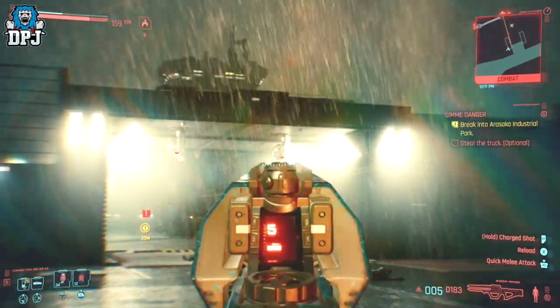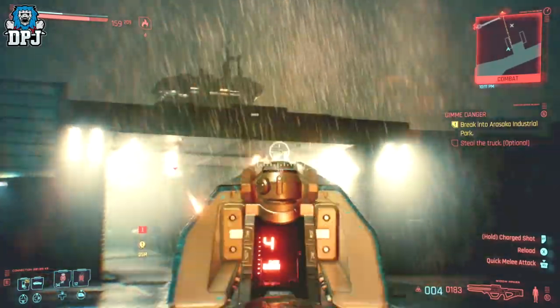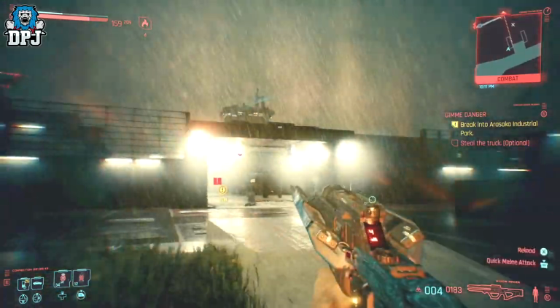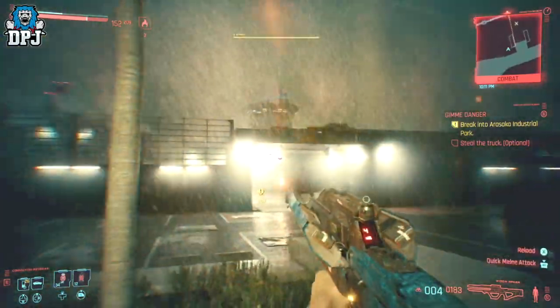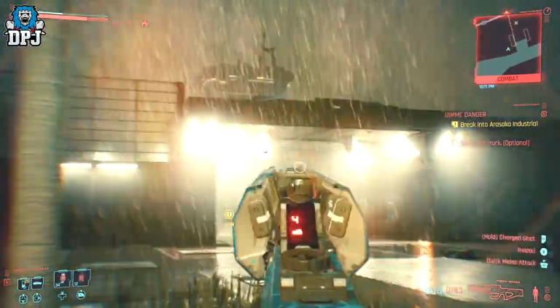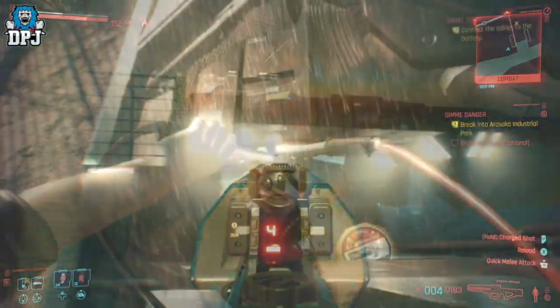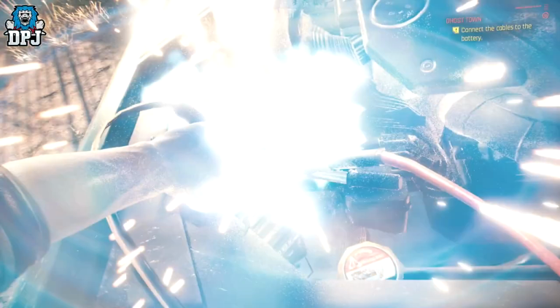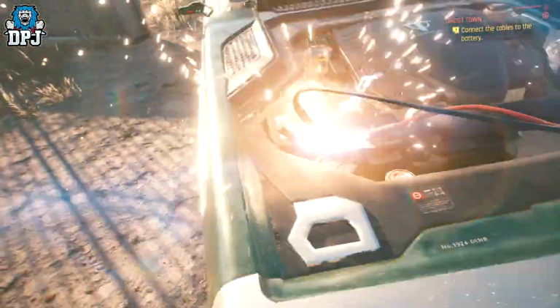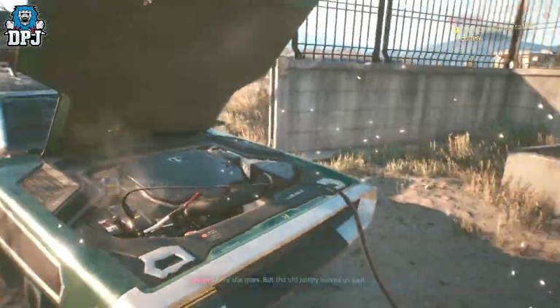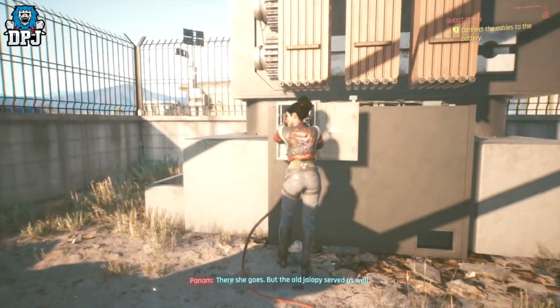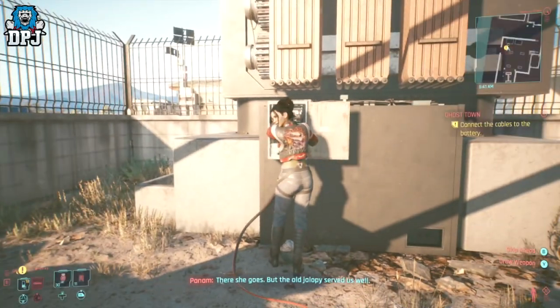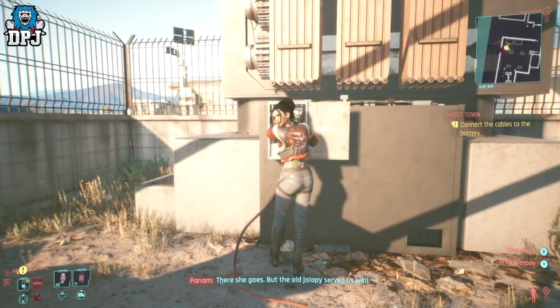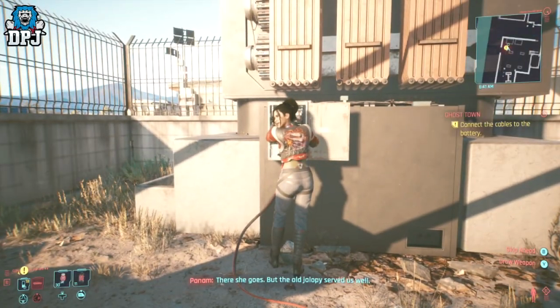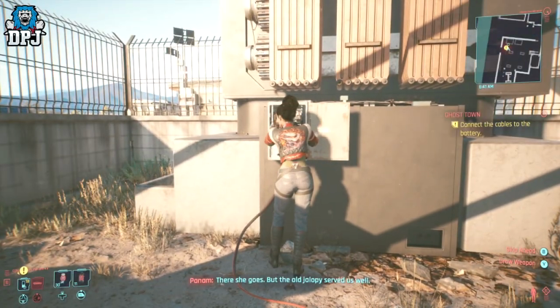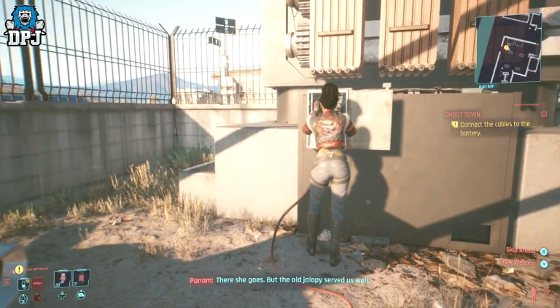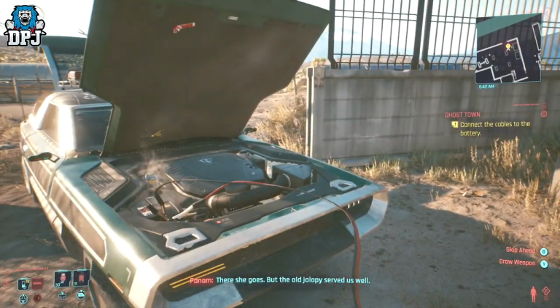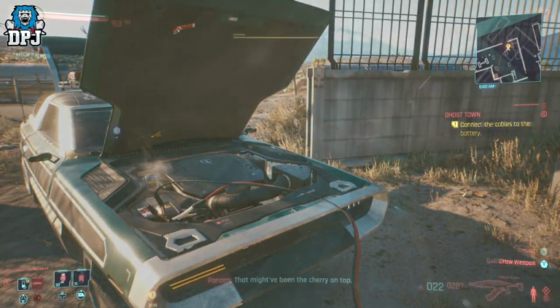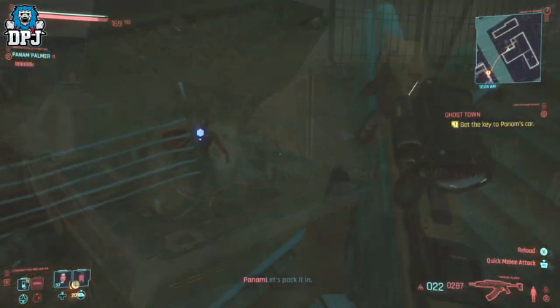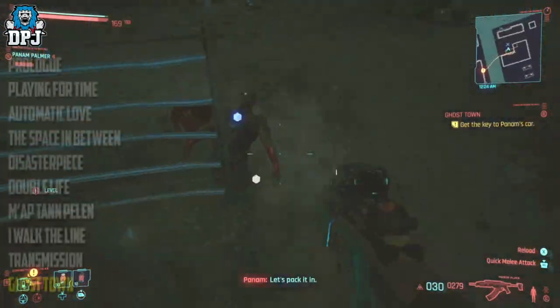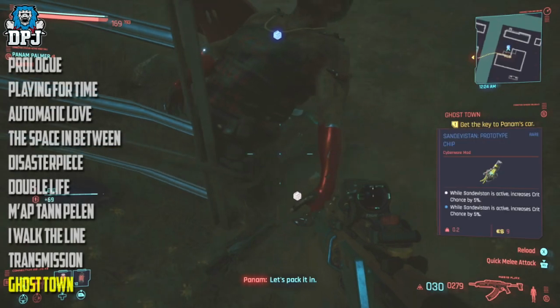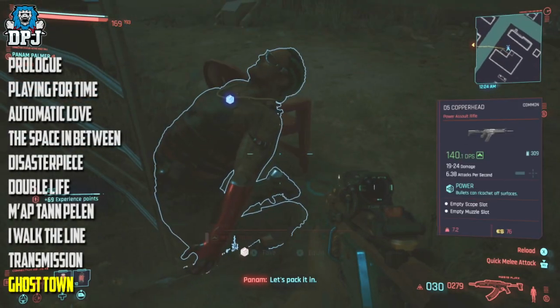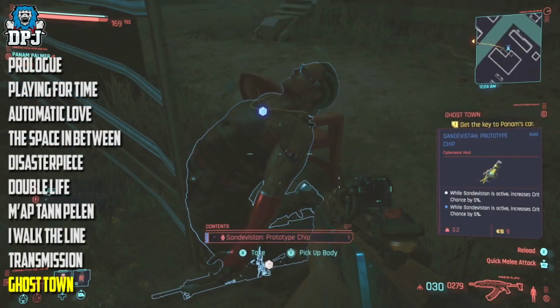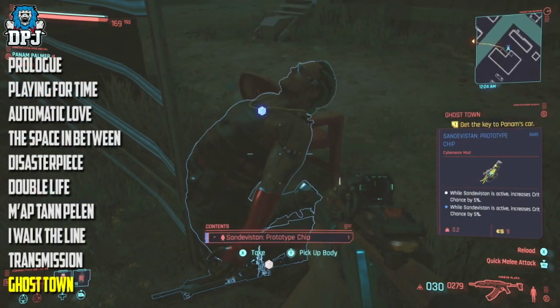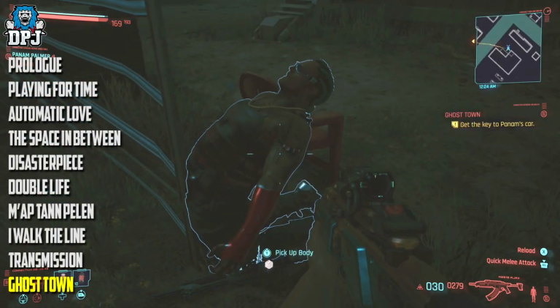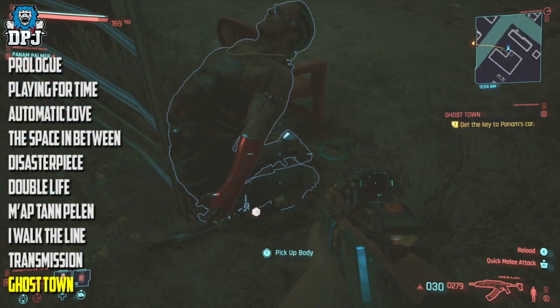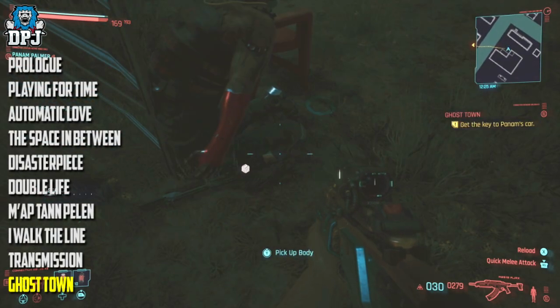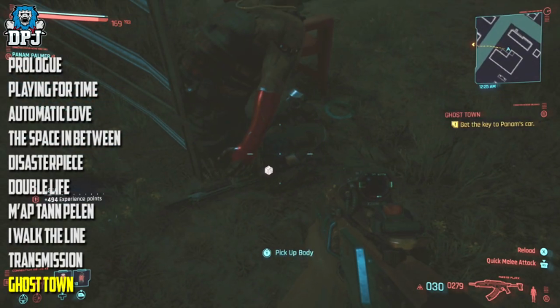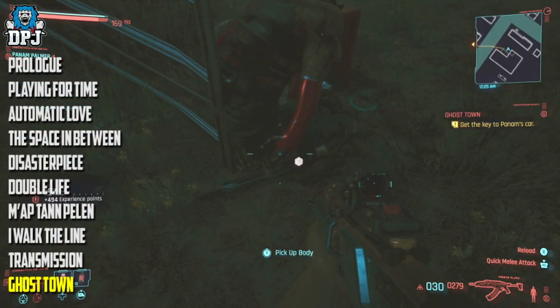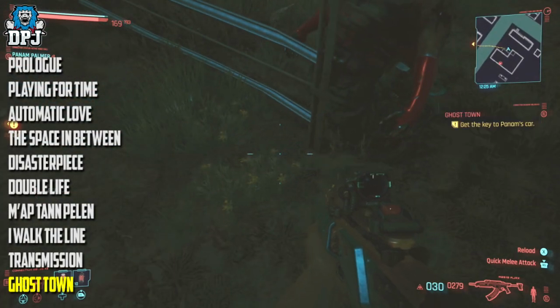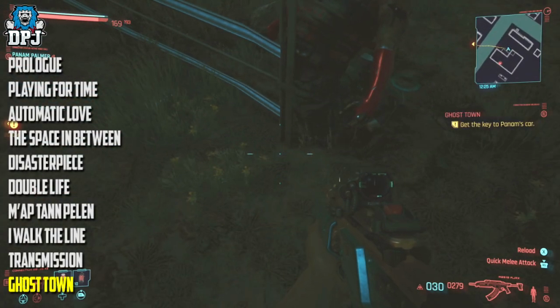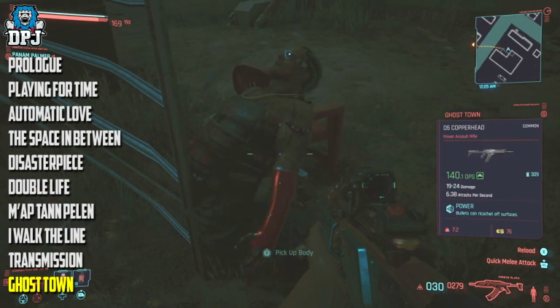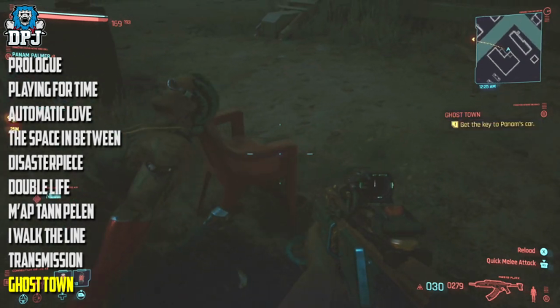Later on within the main story mission, you will meet a lady called Panam and start doing missions with her. You will eventually get to a mission called Ghost Town, which is the 9th mission along the main quest line after the prologue.